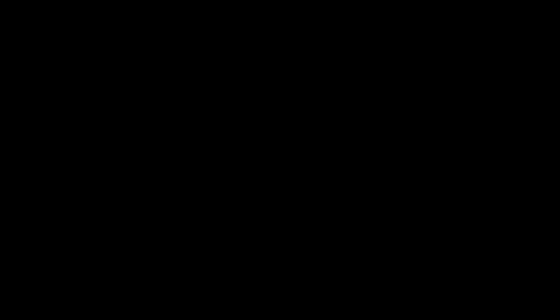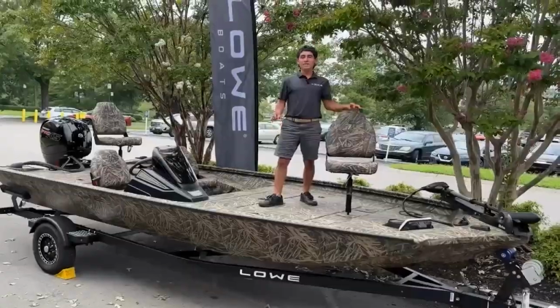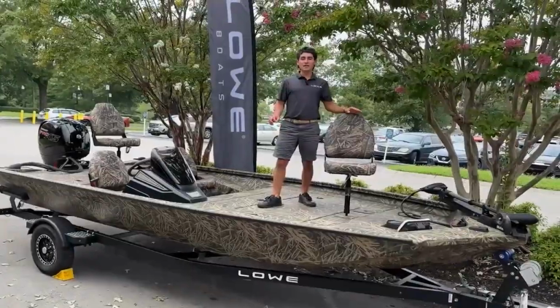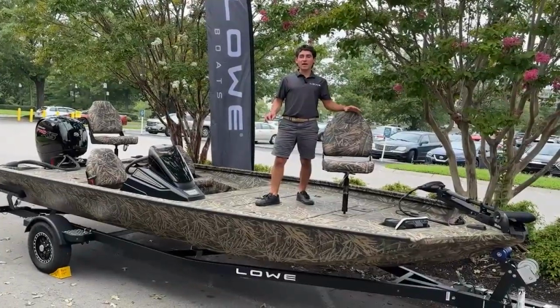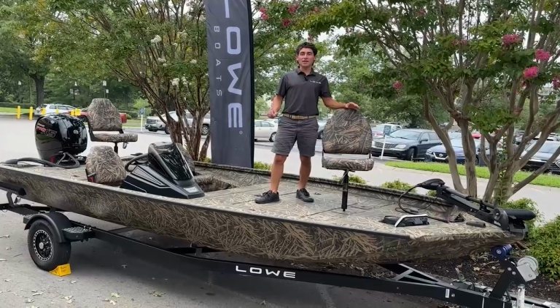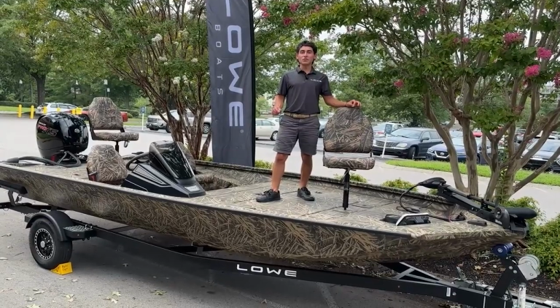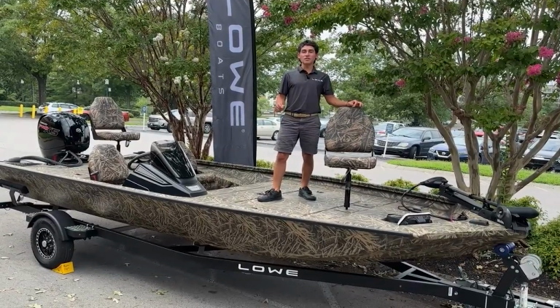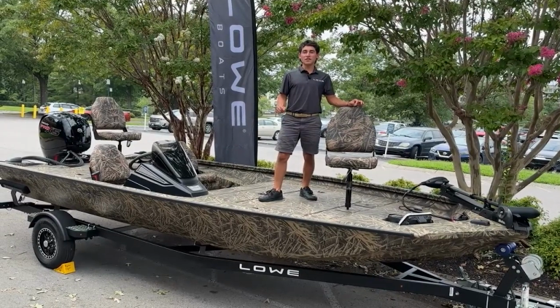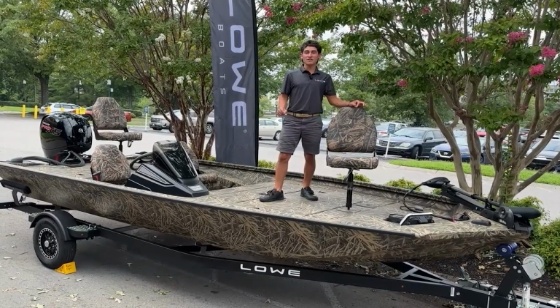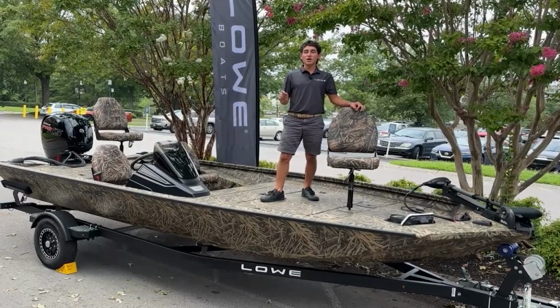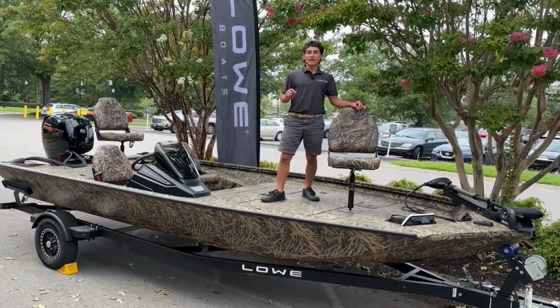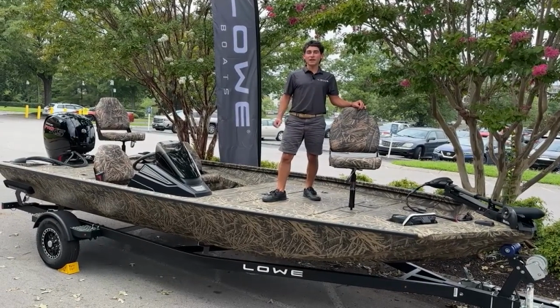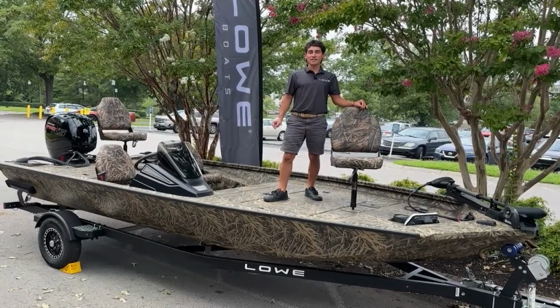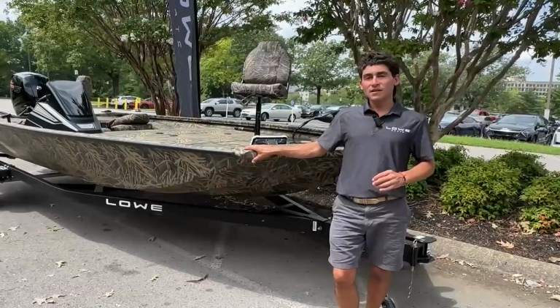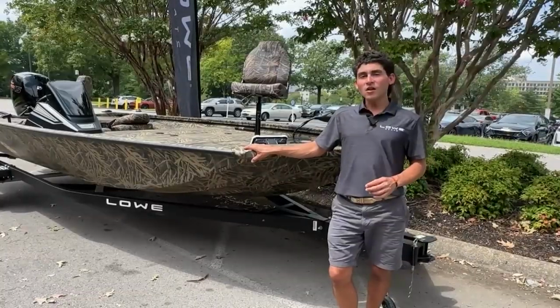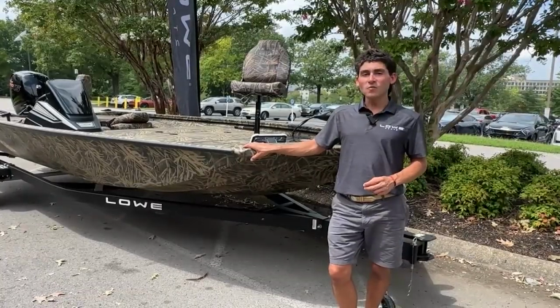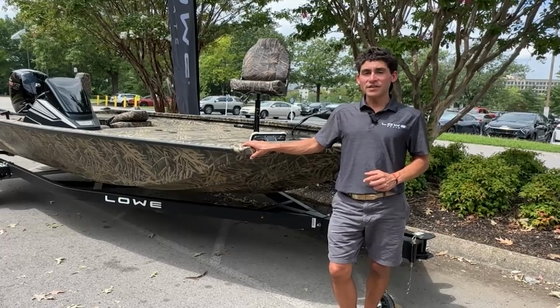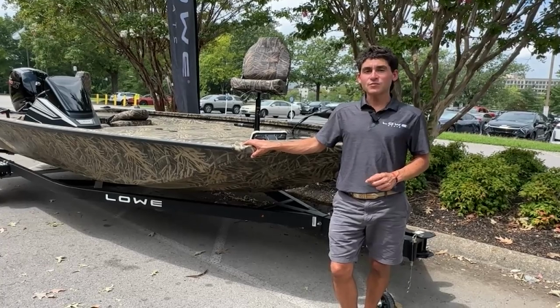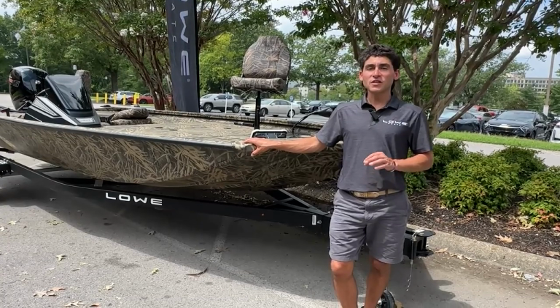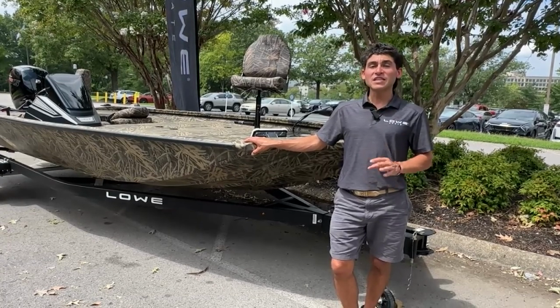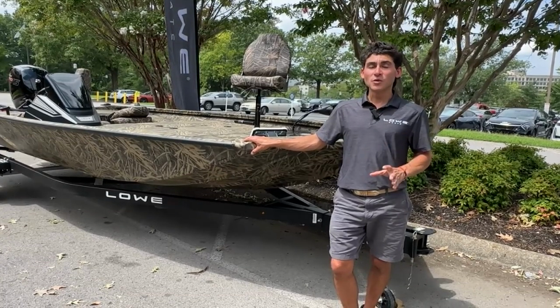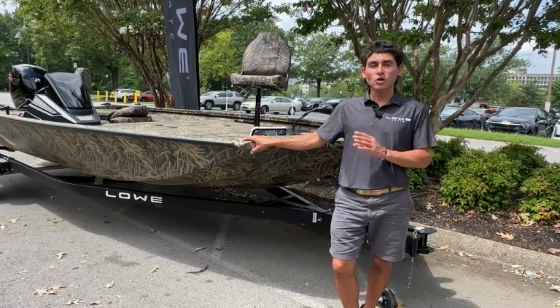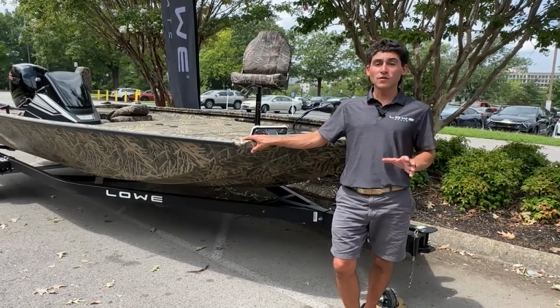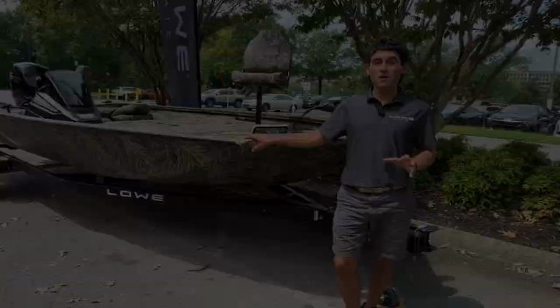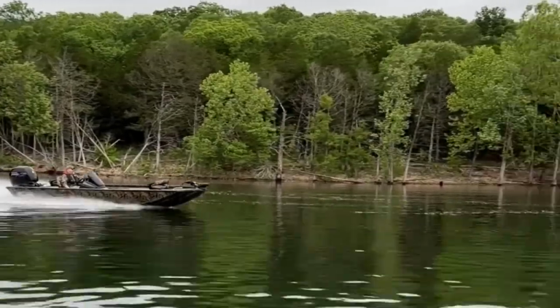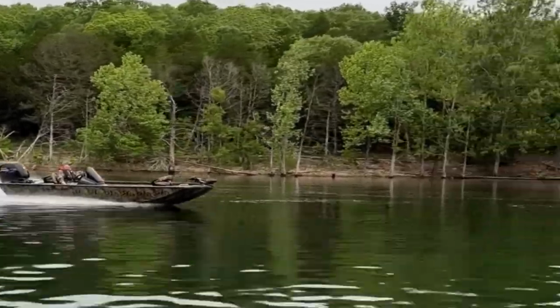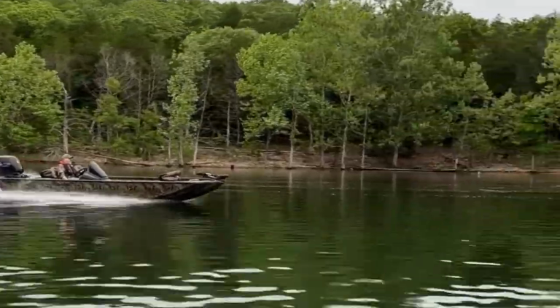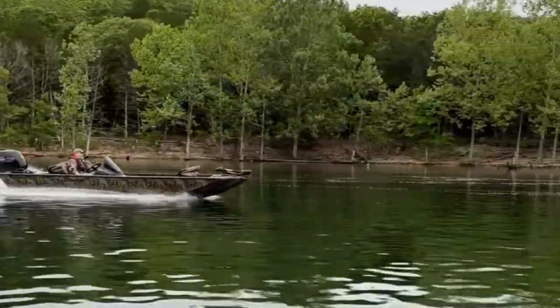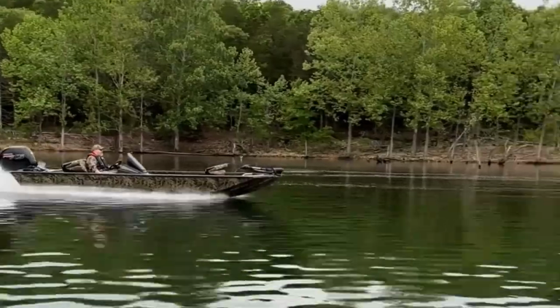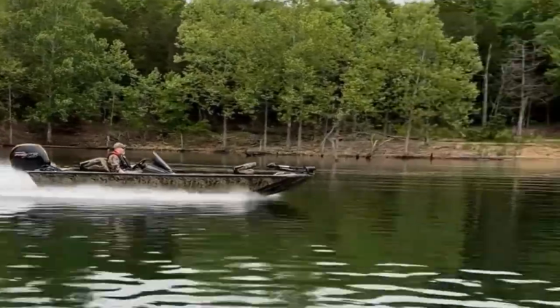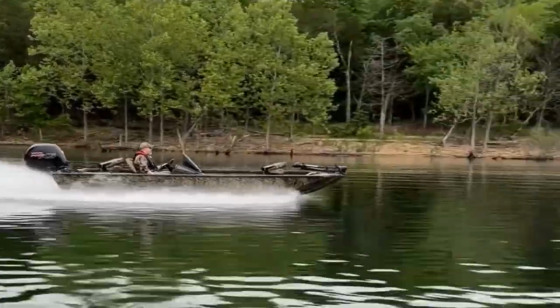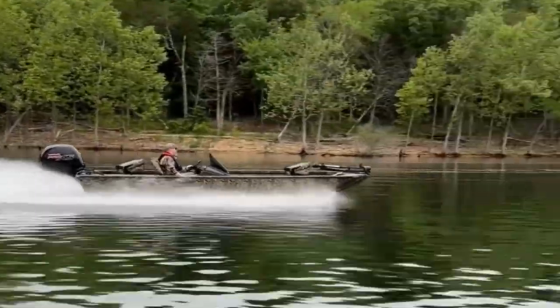I'm standing here on the bow deck of the new Lowe Stinger 5 Series 195C. Like all Lowe Mod Vs, this boat is completely aluminum, totally wood-free, and what that means is that you will have a lifetime of worry-free ownership.